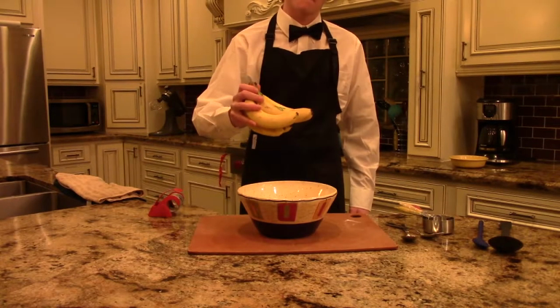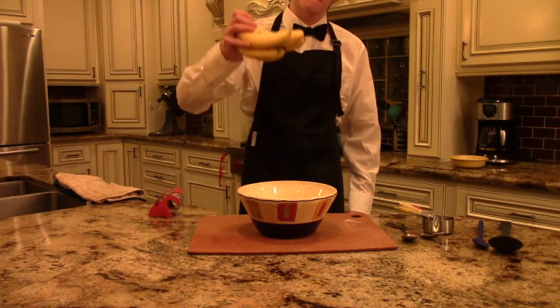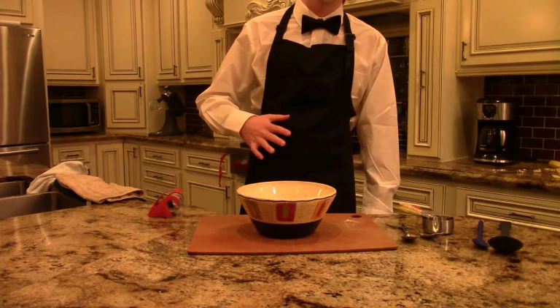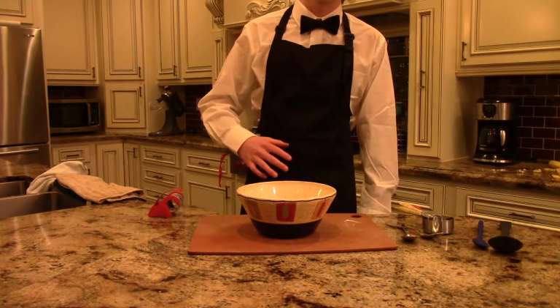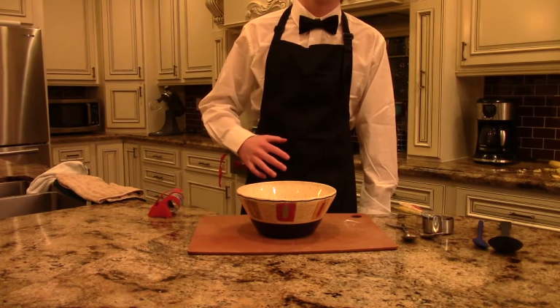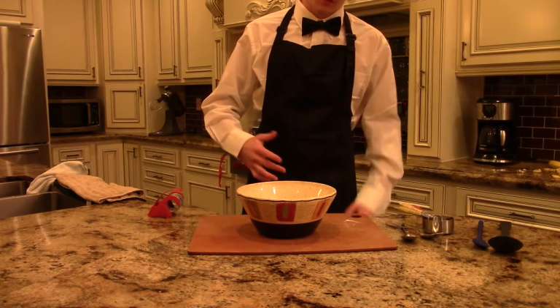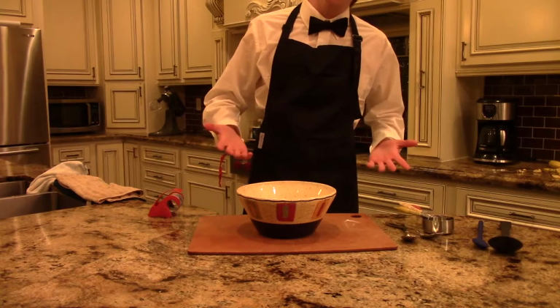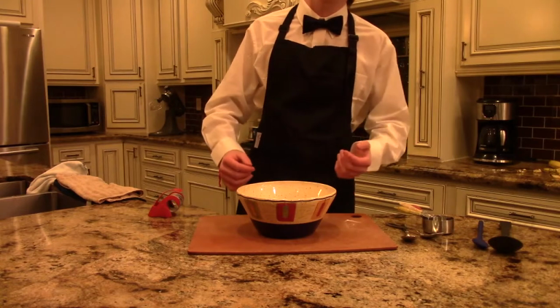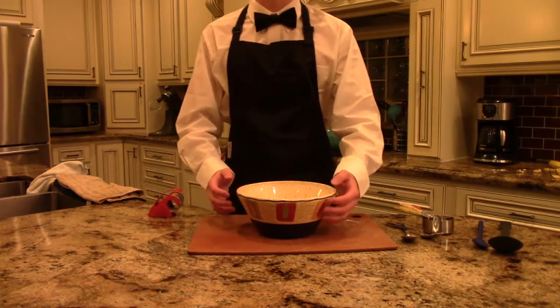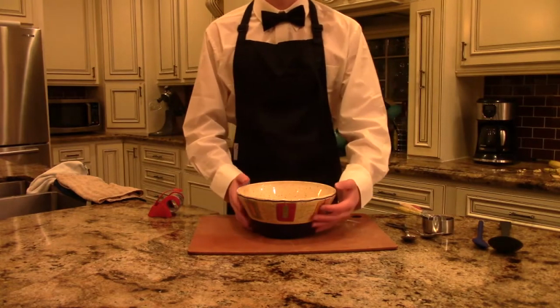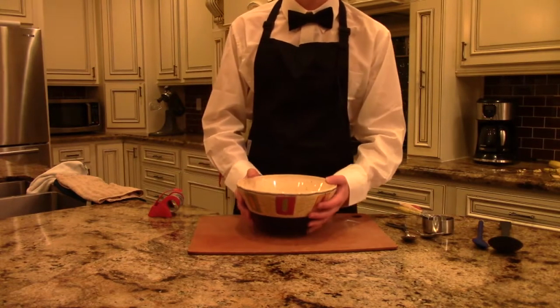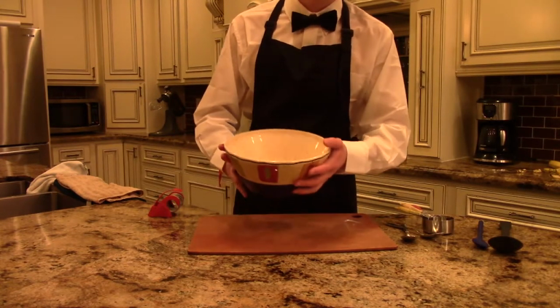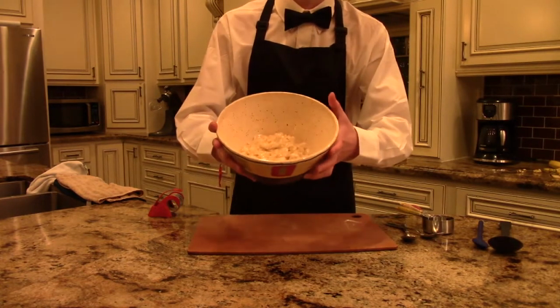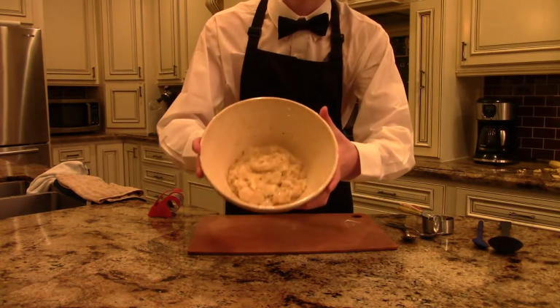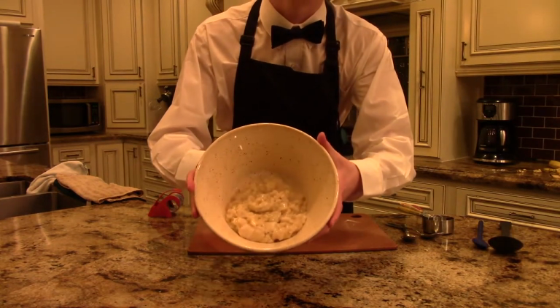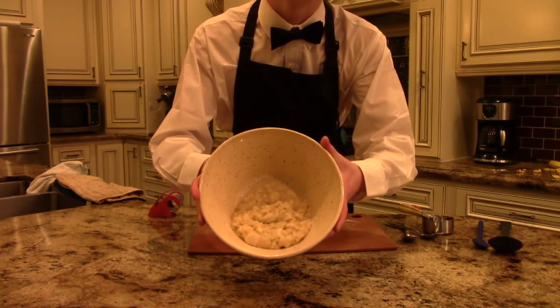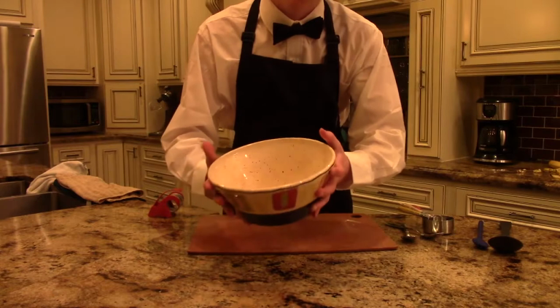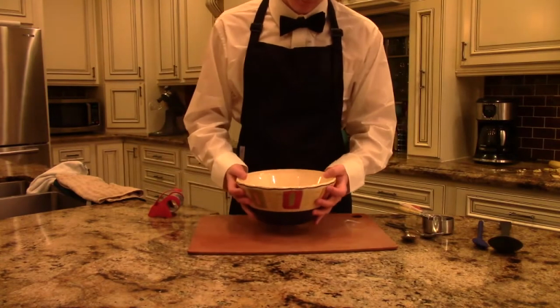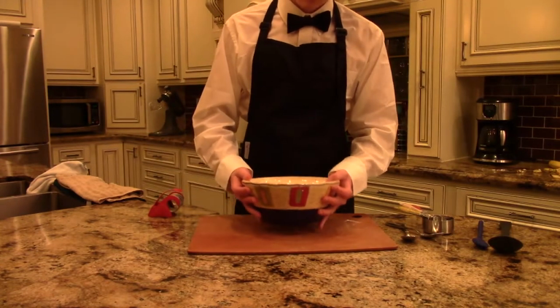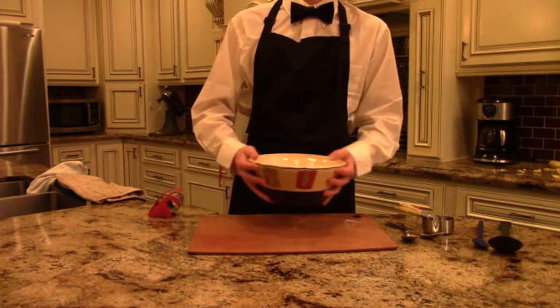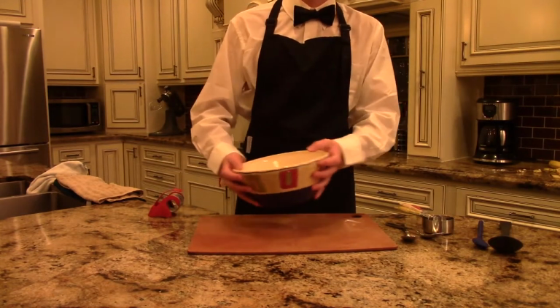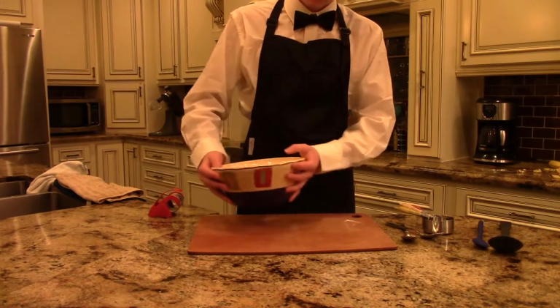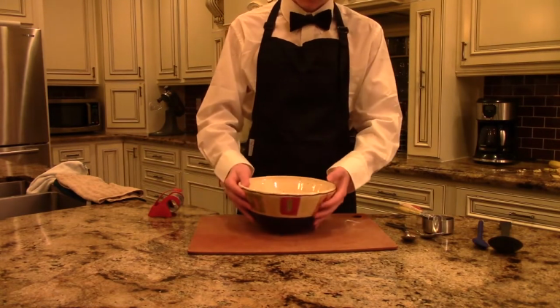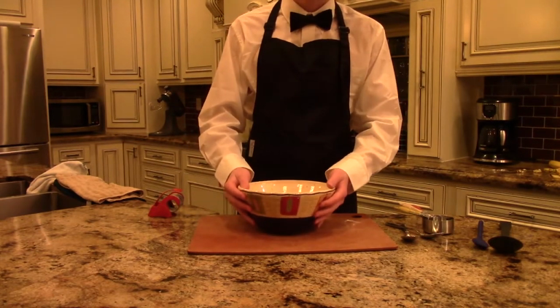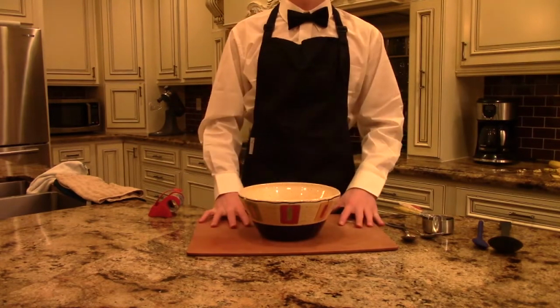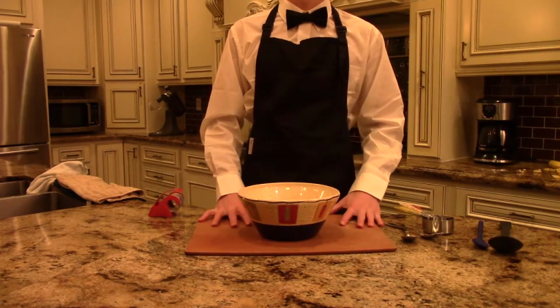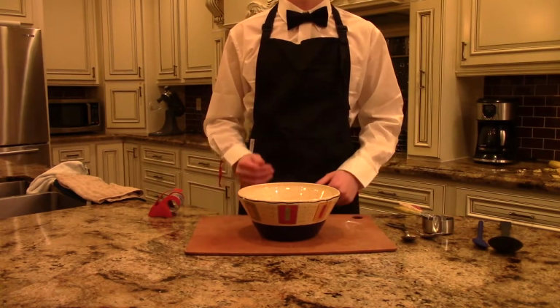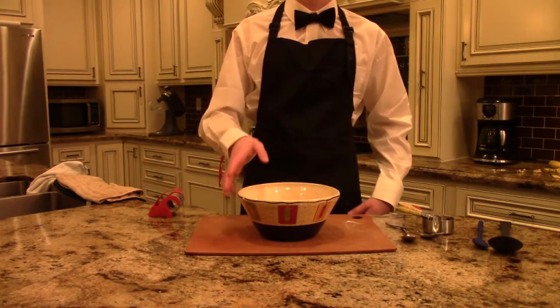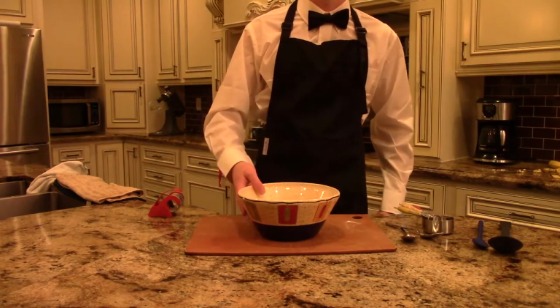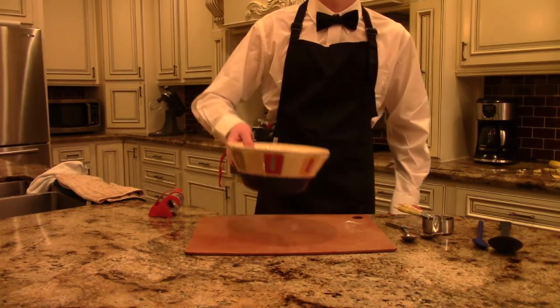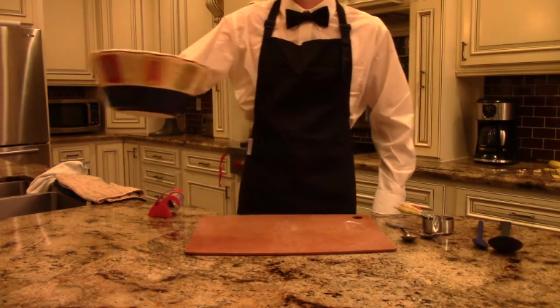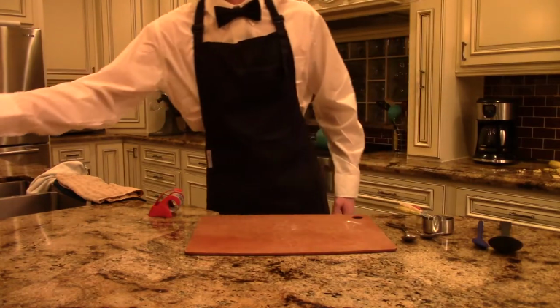First steps first, mash up all of the bananas. I used some magic, but you can use a fork, whisk, or whatever works for you. Go ahead and set your oven at 325 degrees Fahrenheit, then put them to the side.